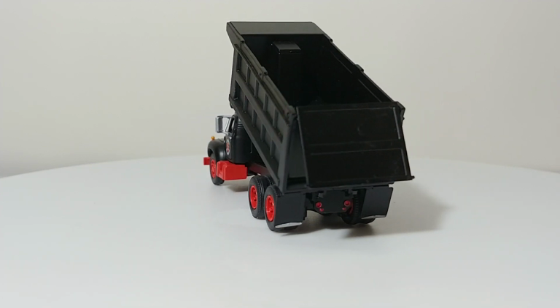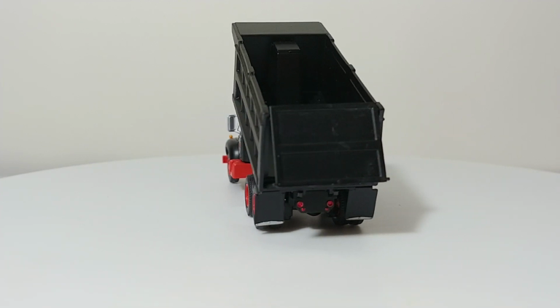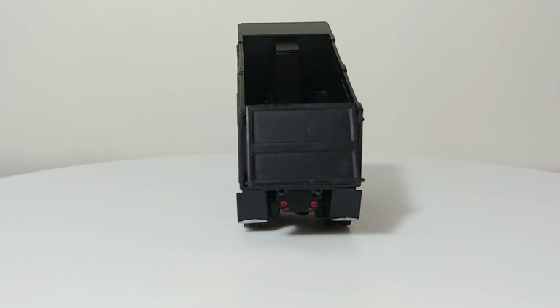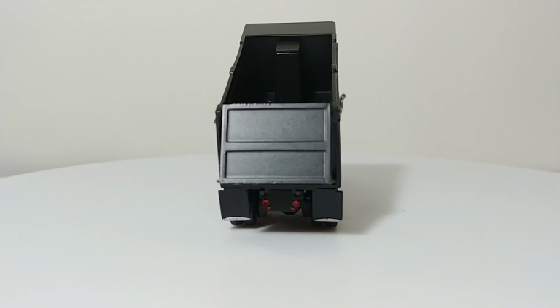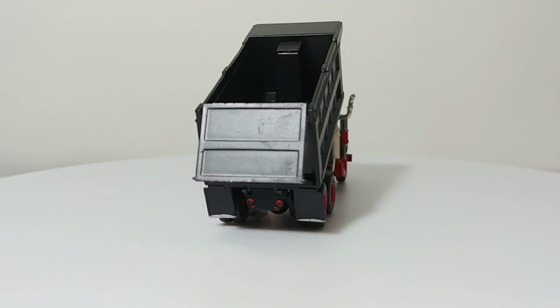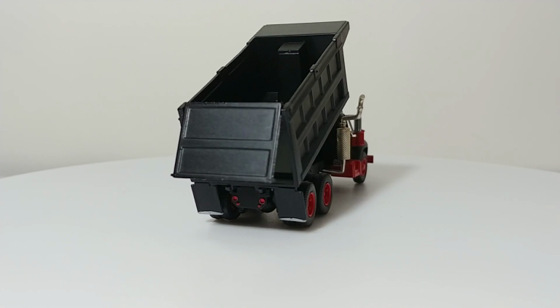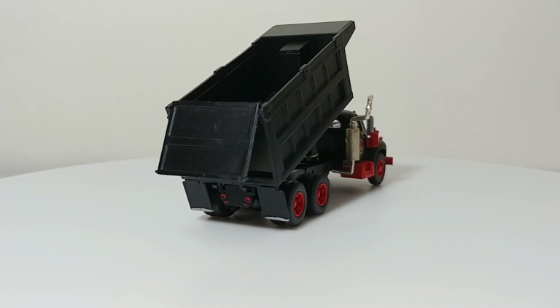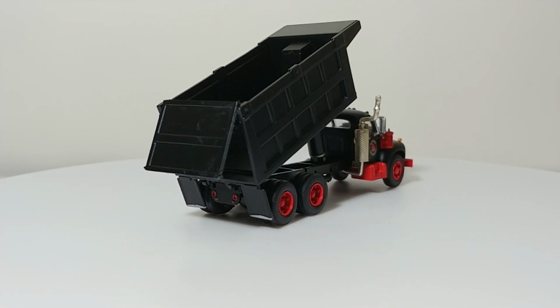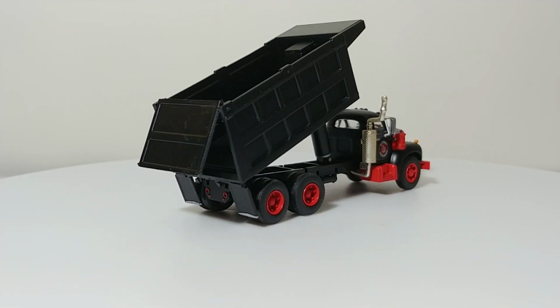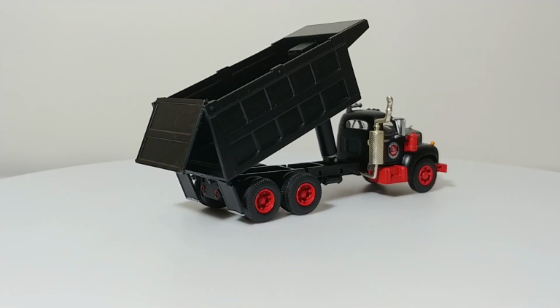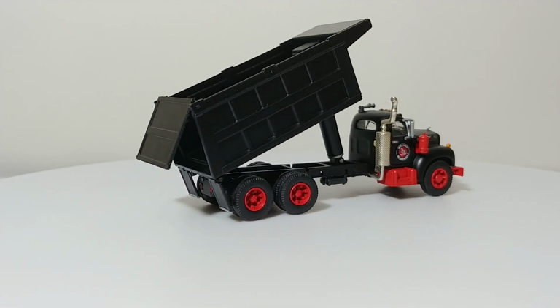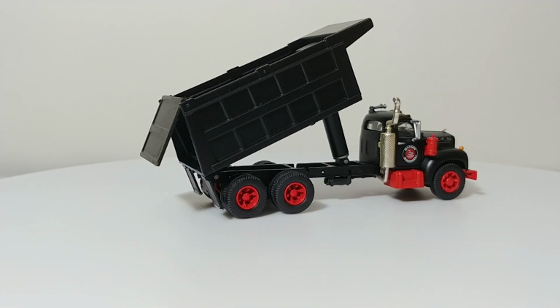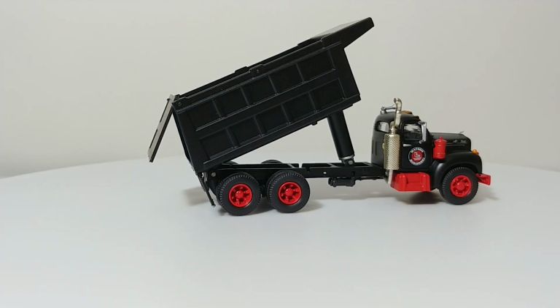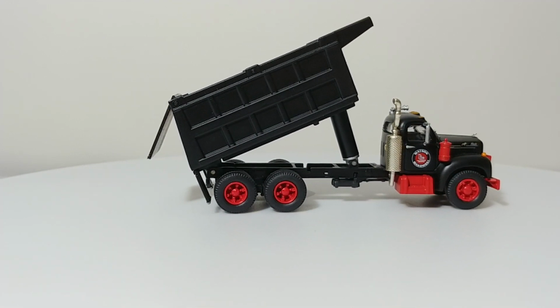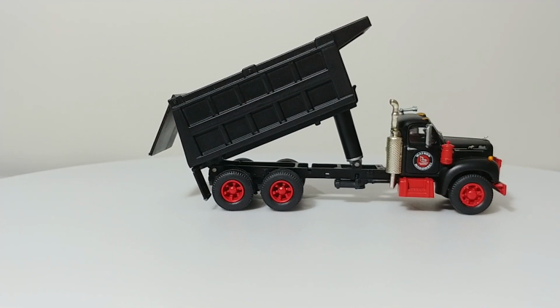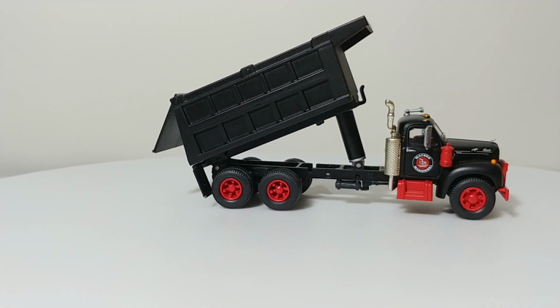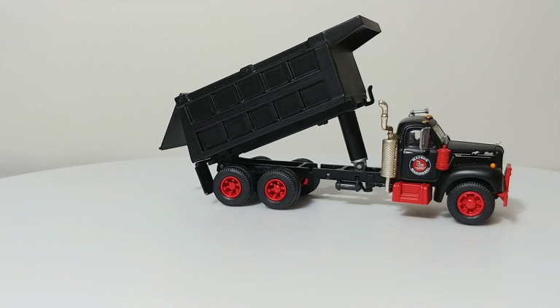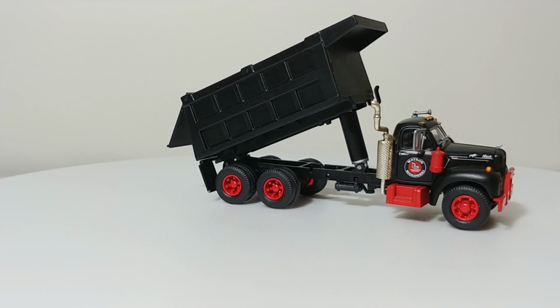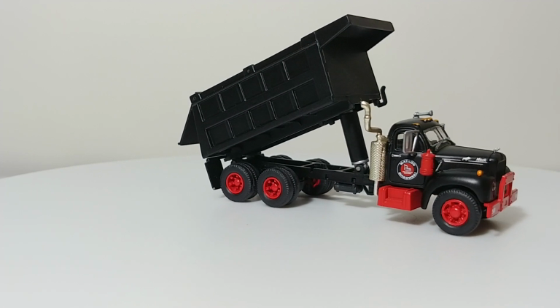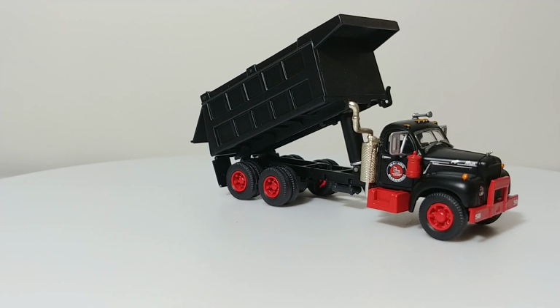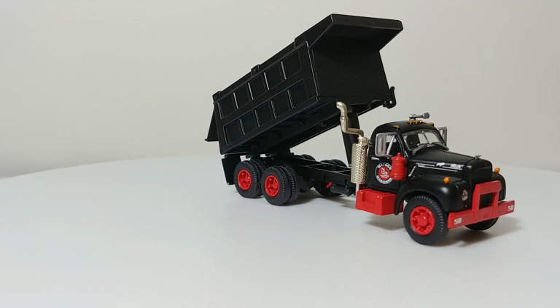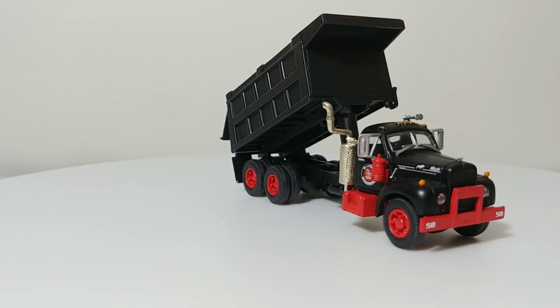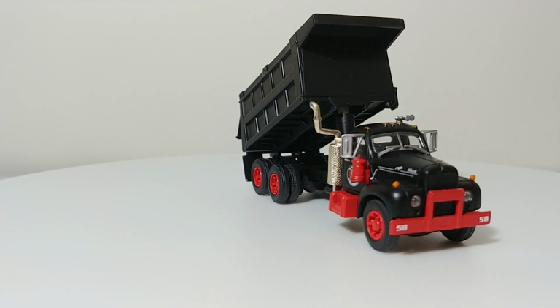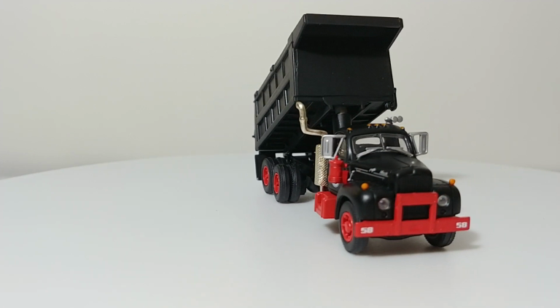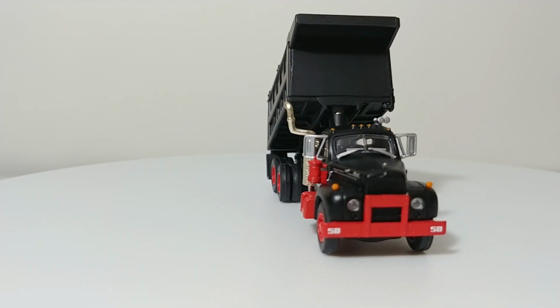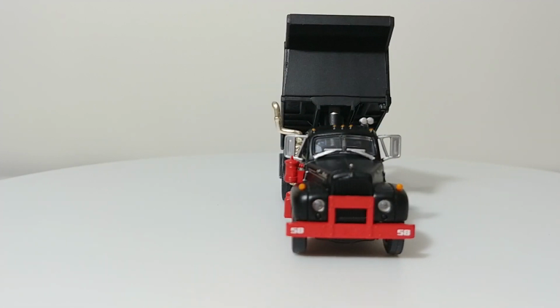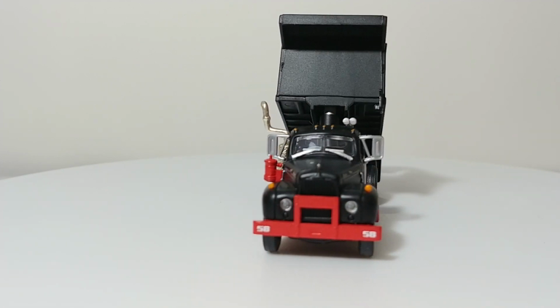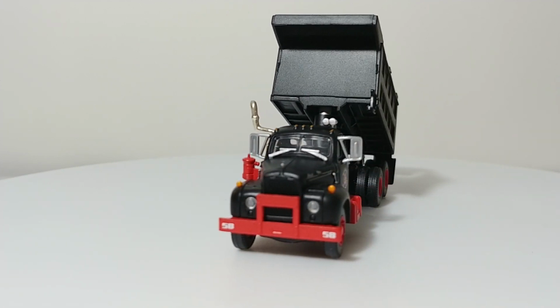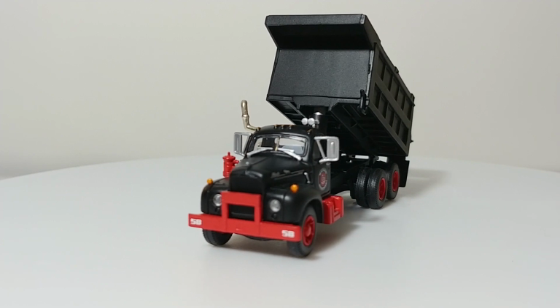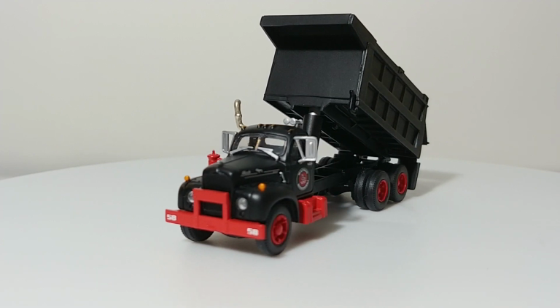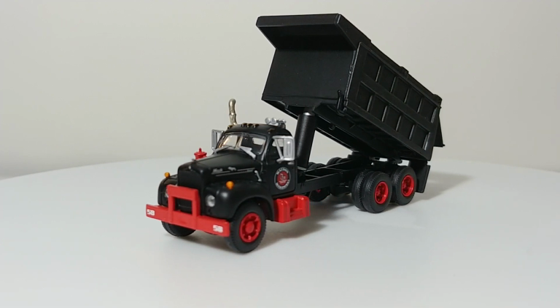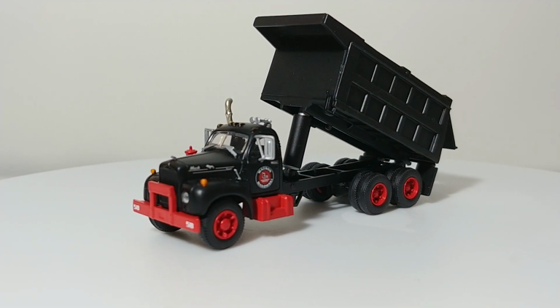This particular variation is in the Watson Company livery. They made a bunch of different kinds of these trucks — tow trucks, cement mixers, obviously dump trucks — and they come in a bunch of different liveries or color paint schemes.